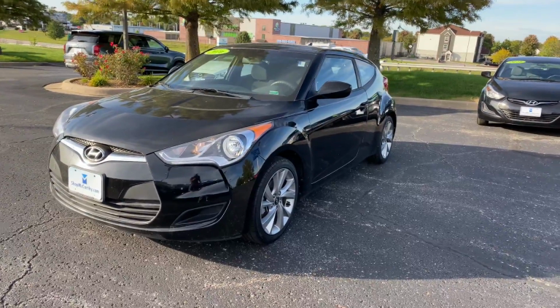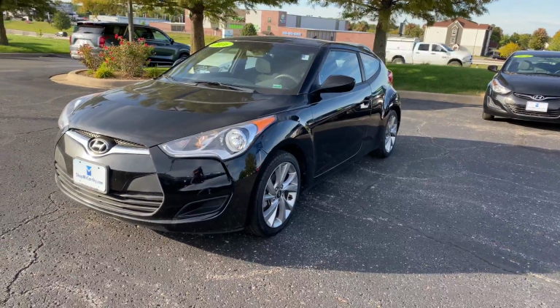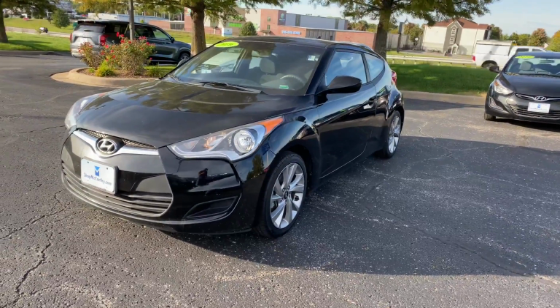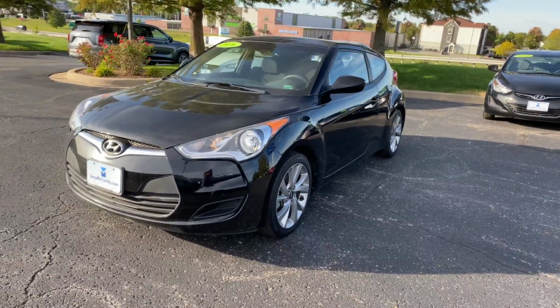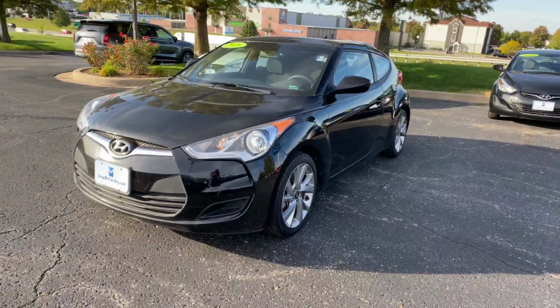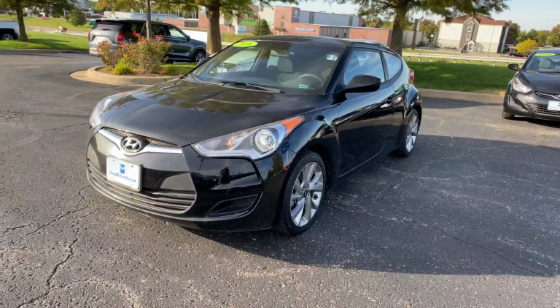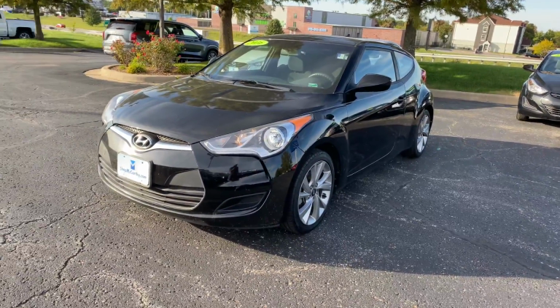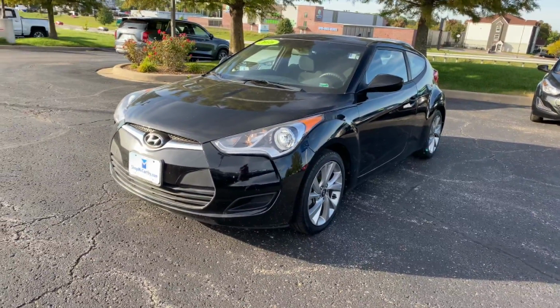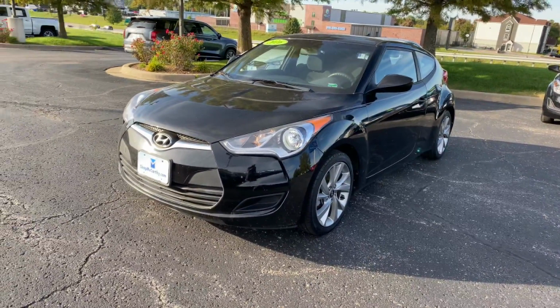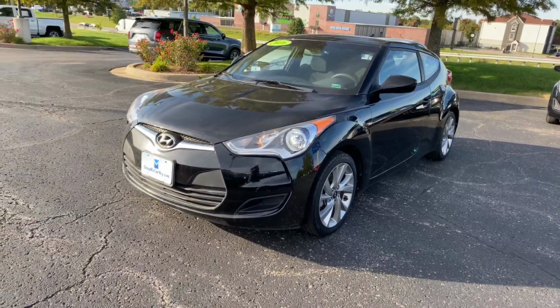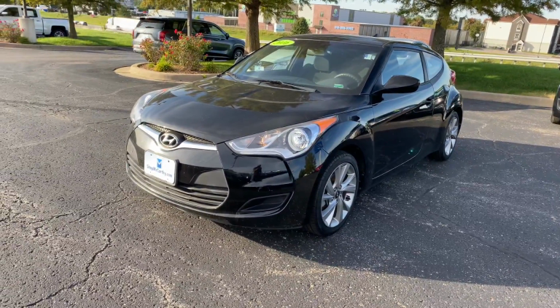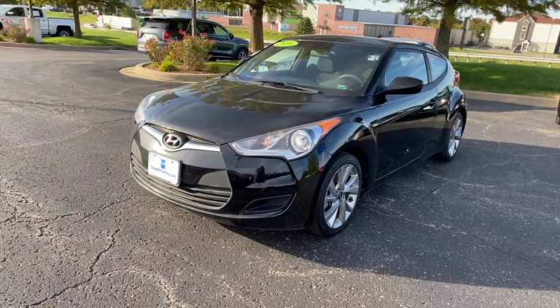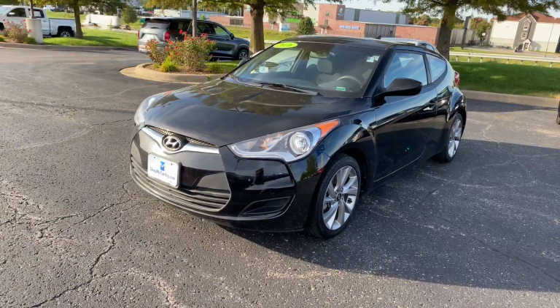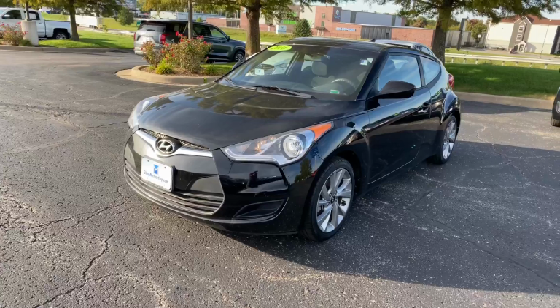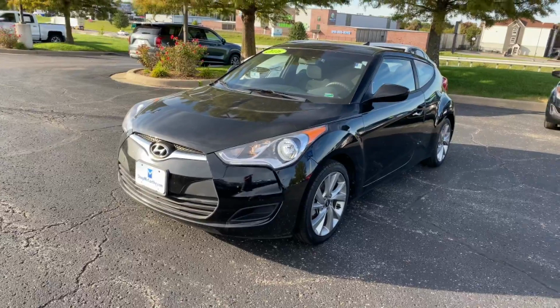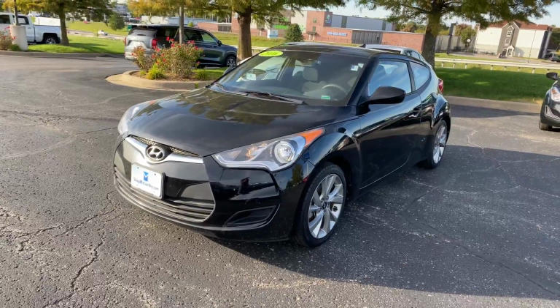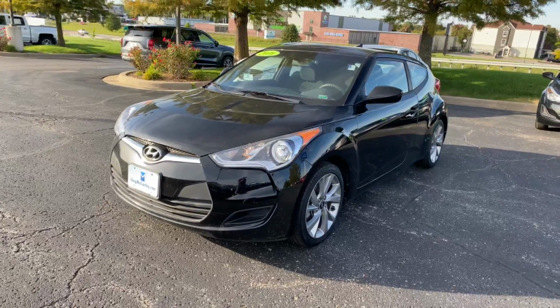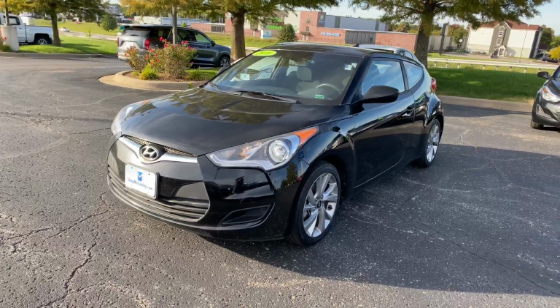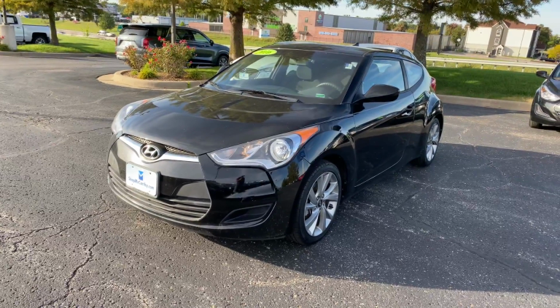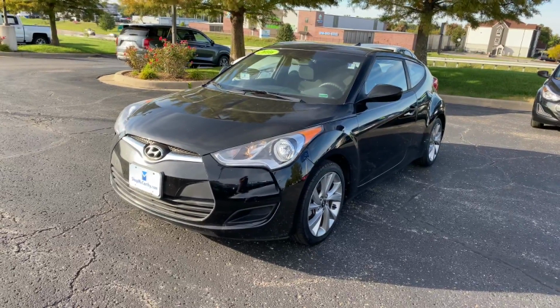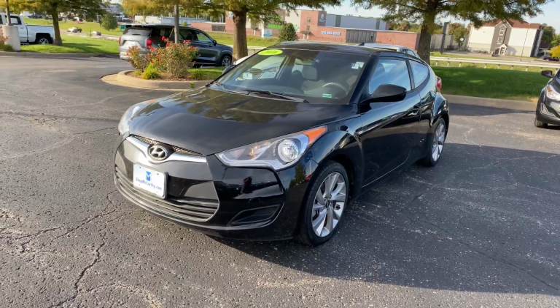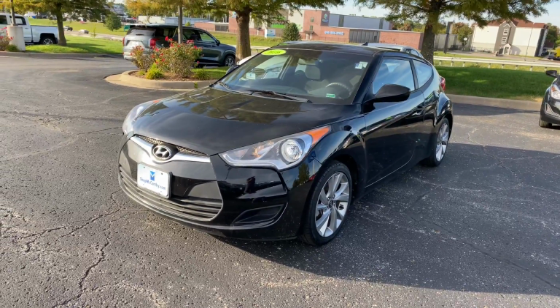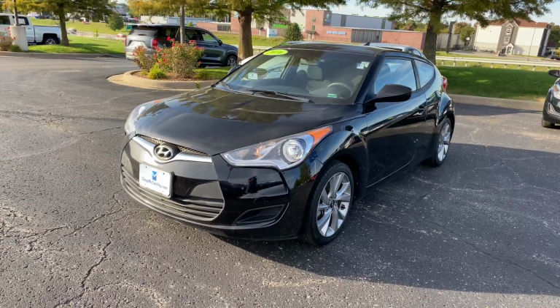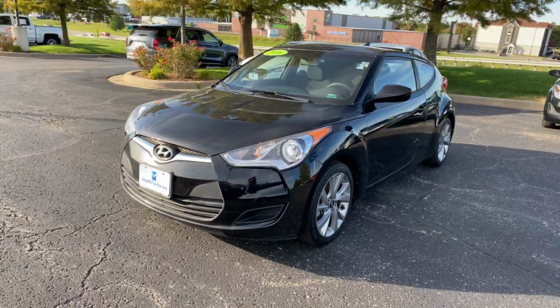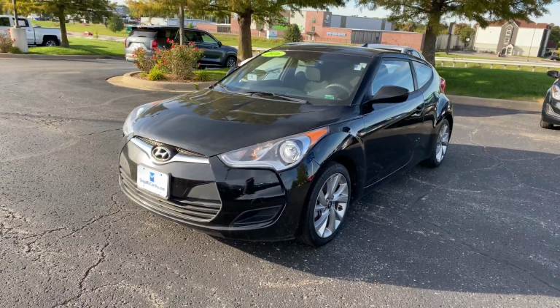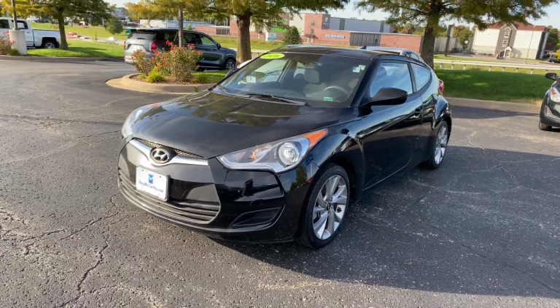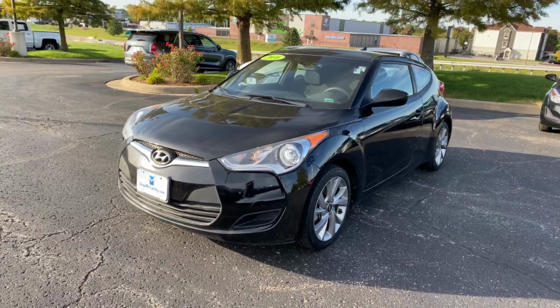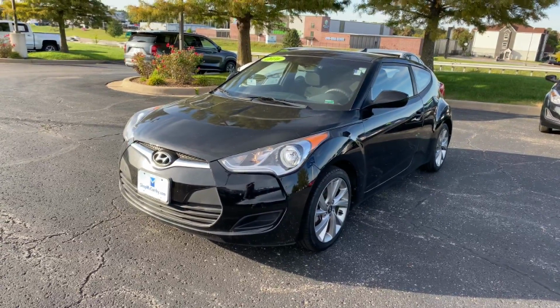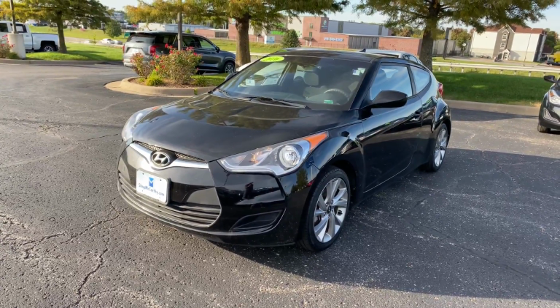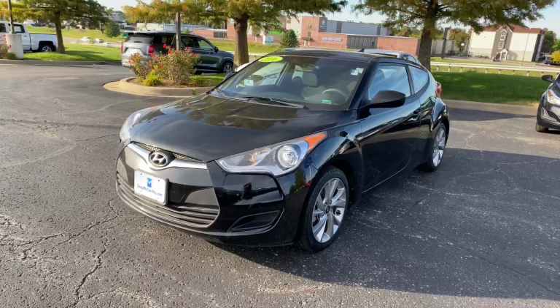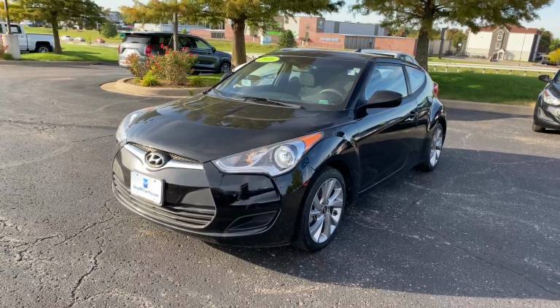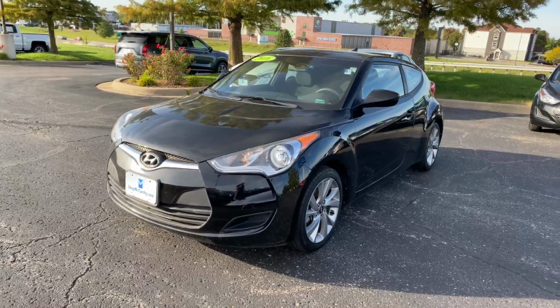Hey, what's up everybody? This is Matt Cressant at McCarthy Hyundai Blue Springs, Missouri, getting you some information on this 2016 Hyundai Veloster.